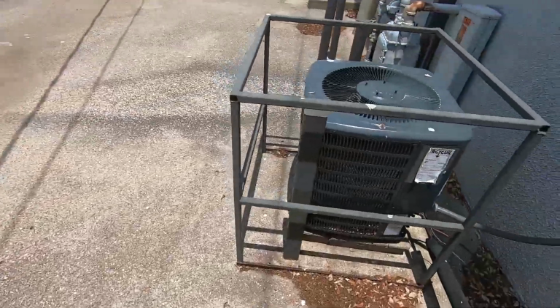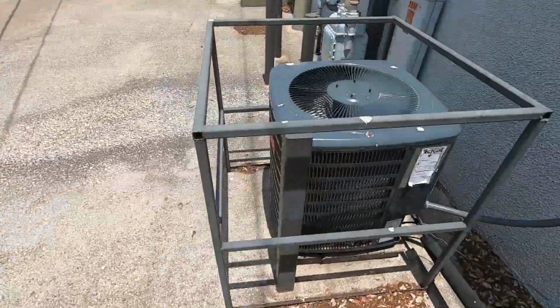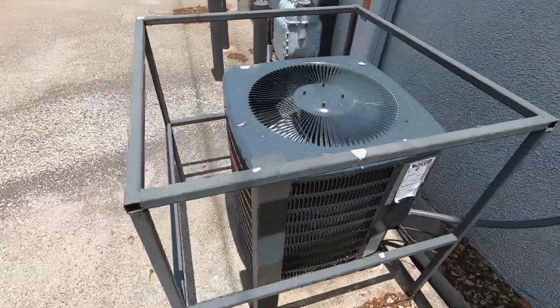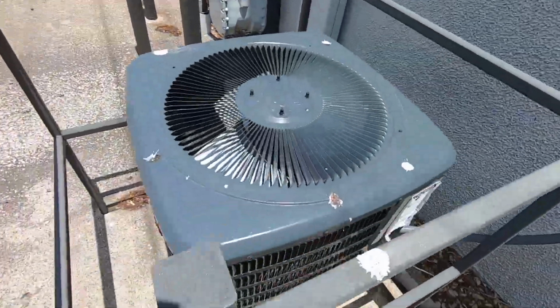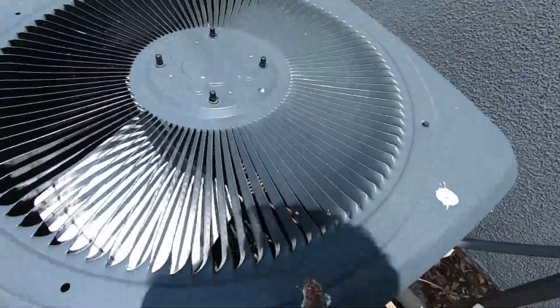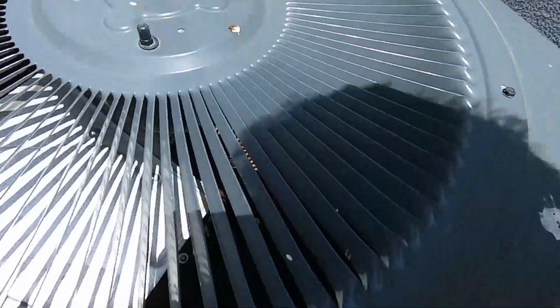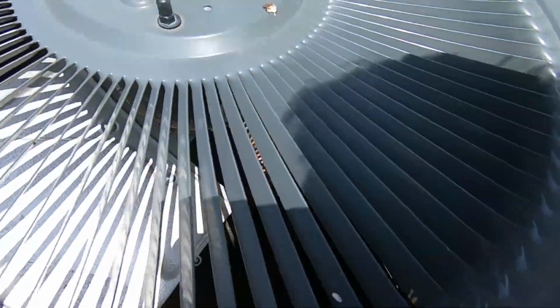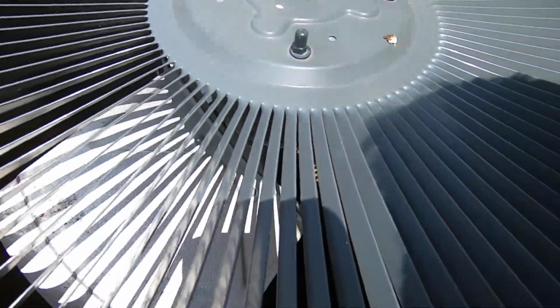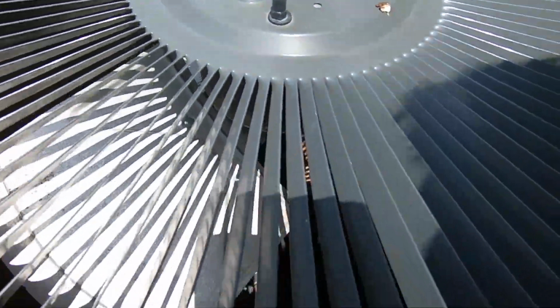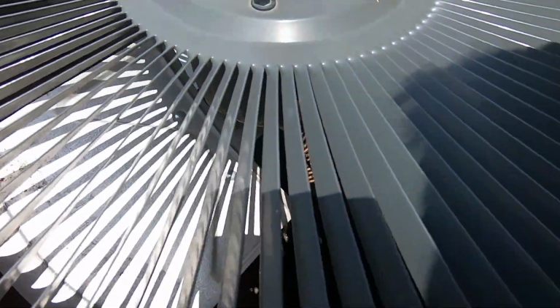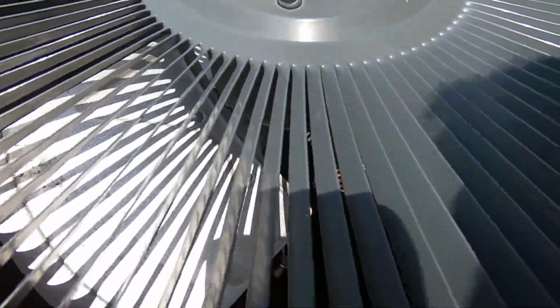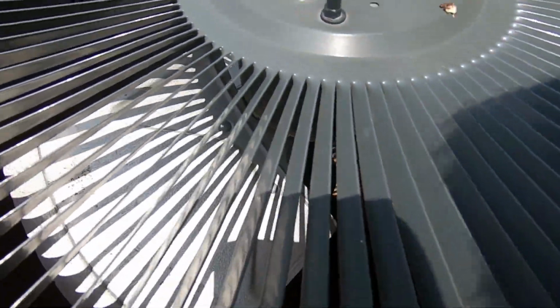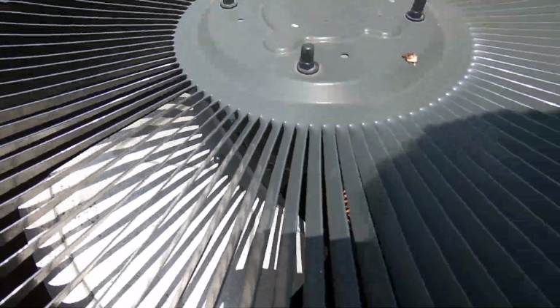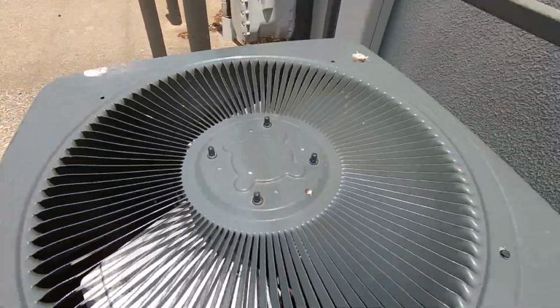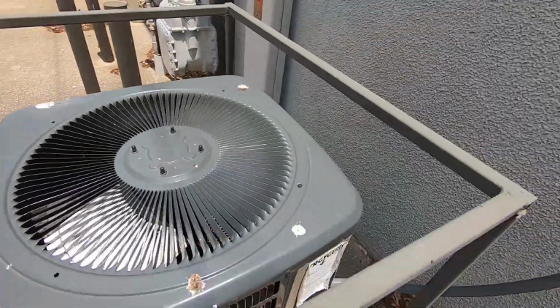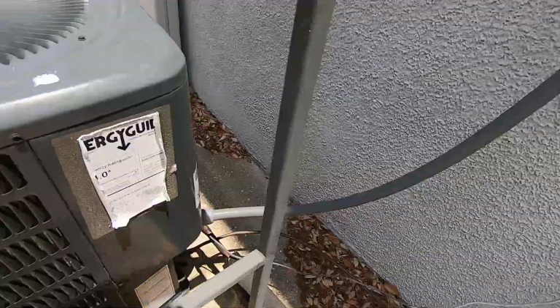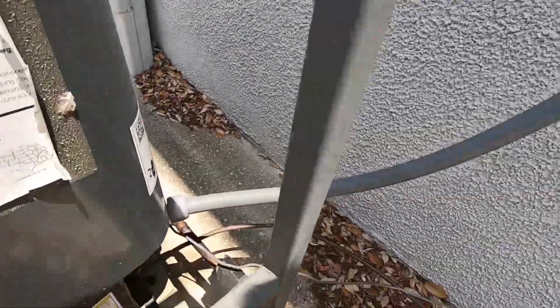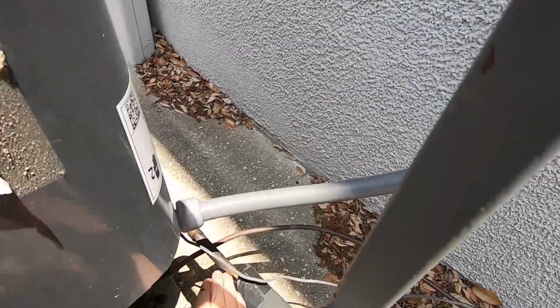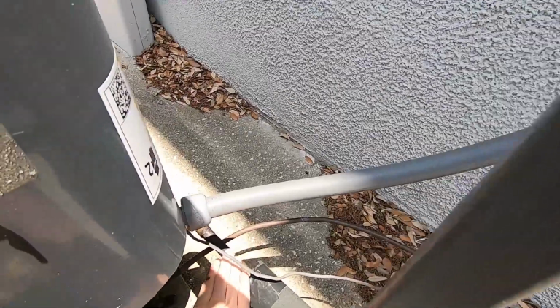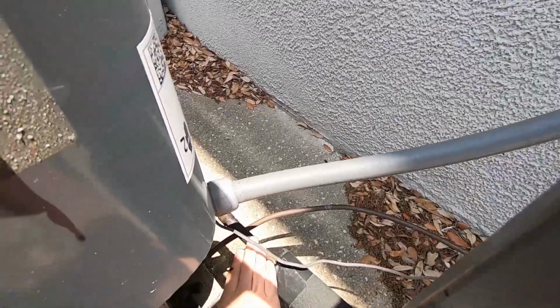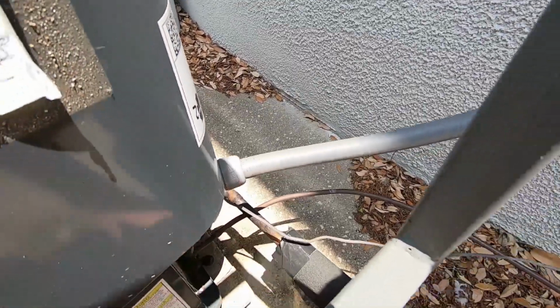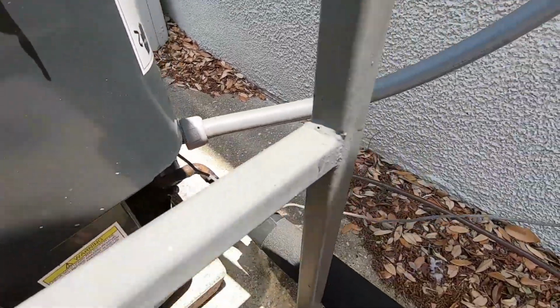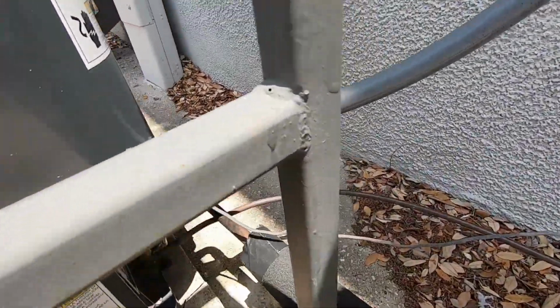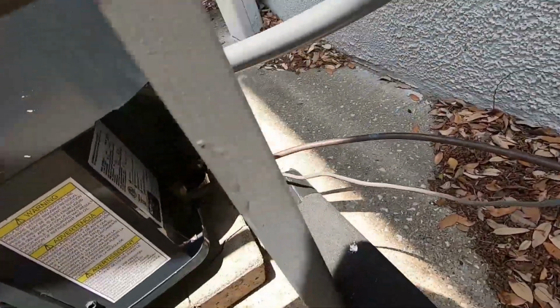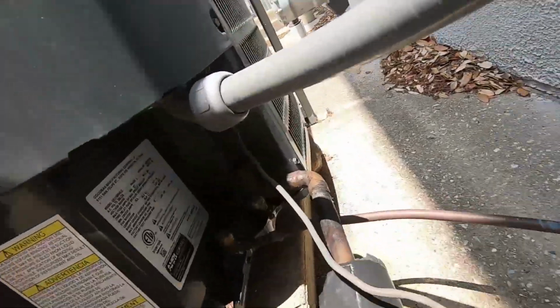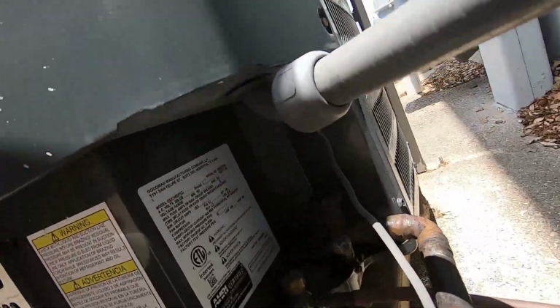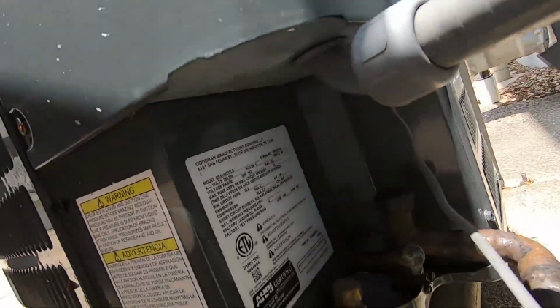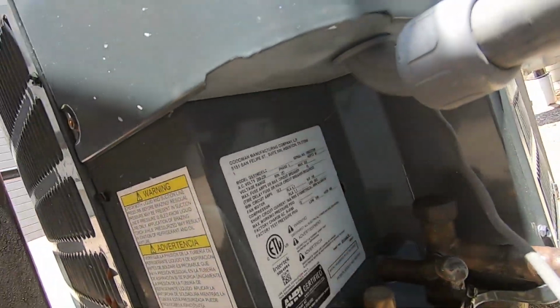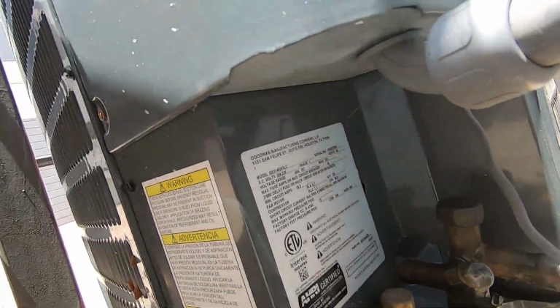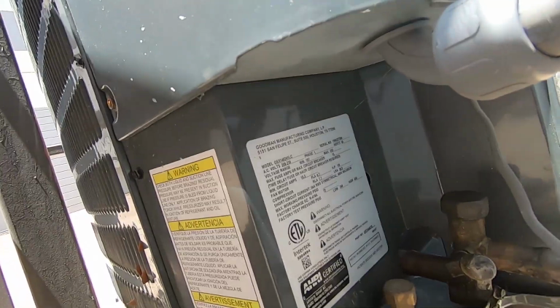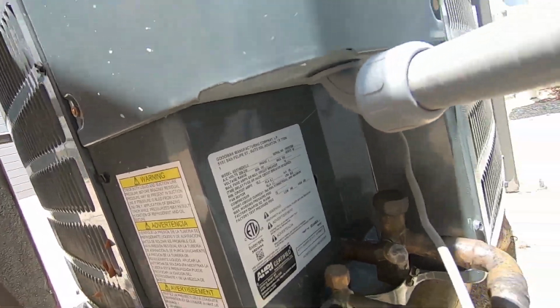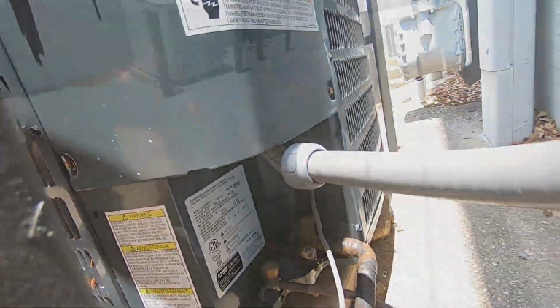Got a little baby Goodman right here. This one has been running. It's got a rotary compressor — it looks like it just shut off. It's from 2019. It's a 2 ton.